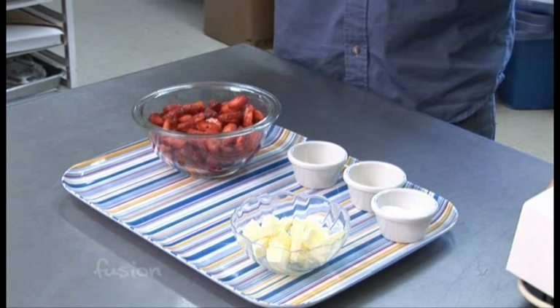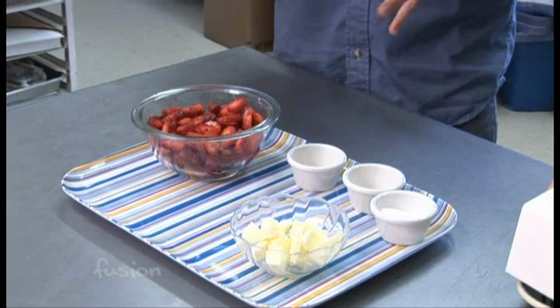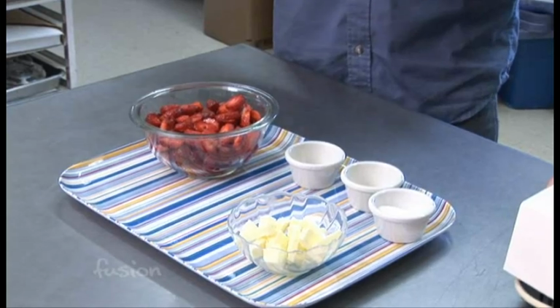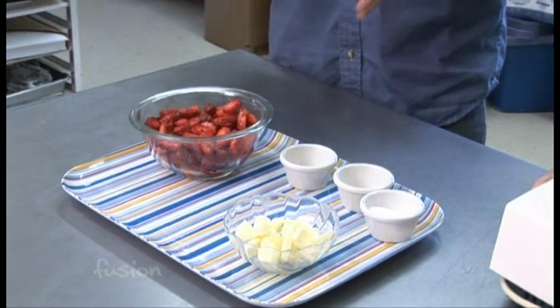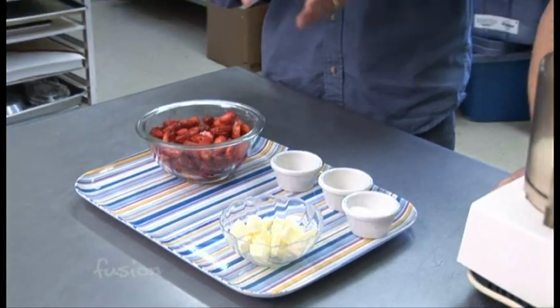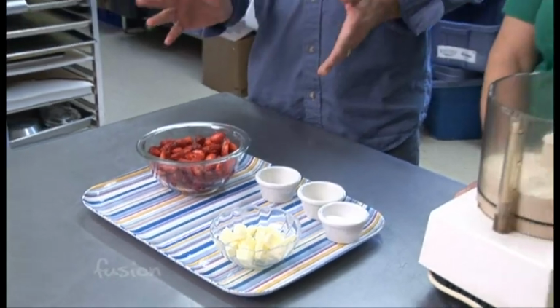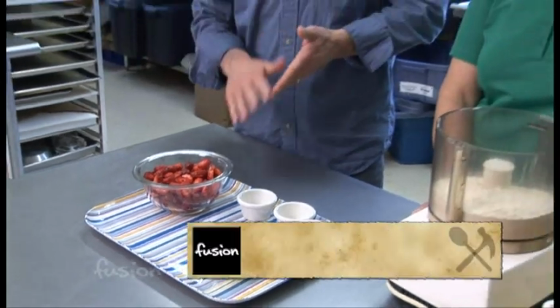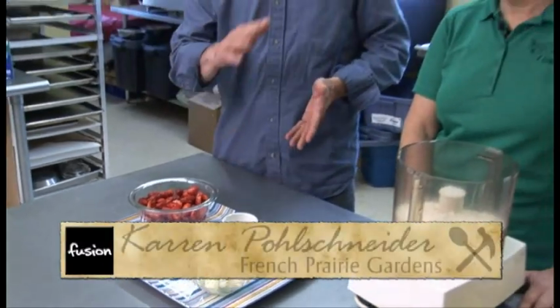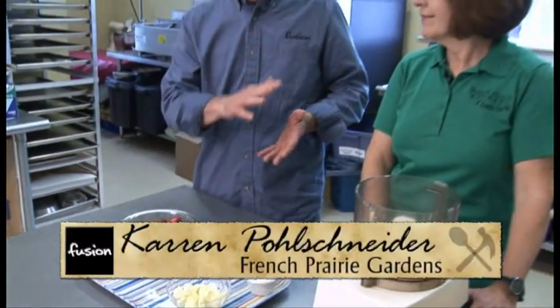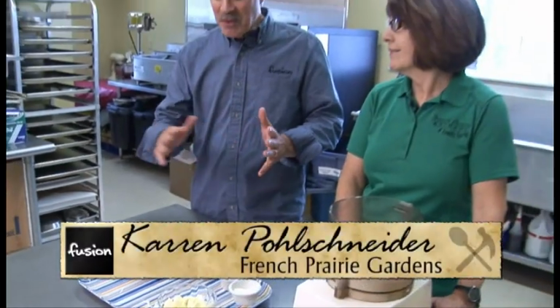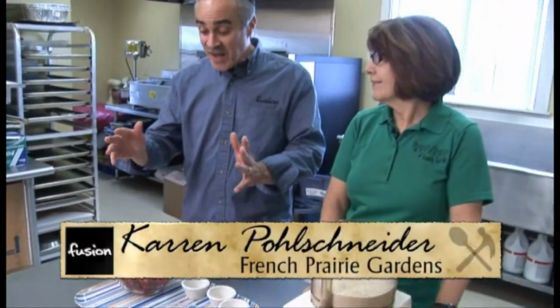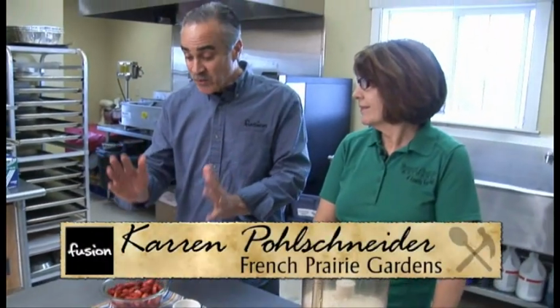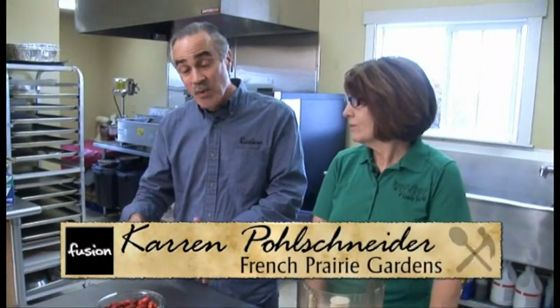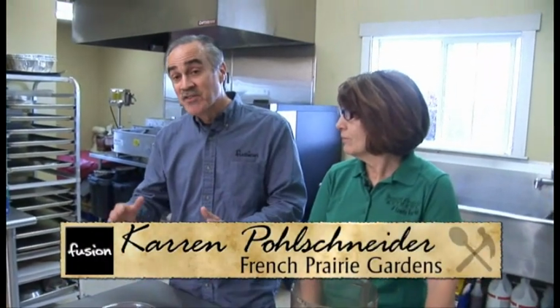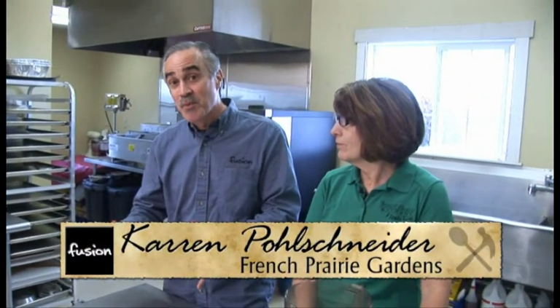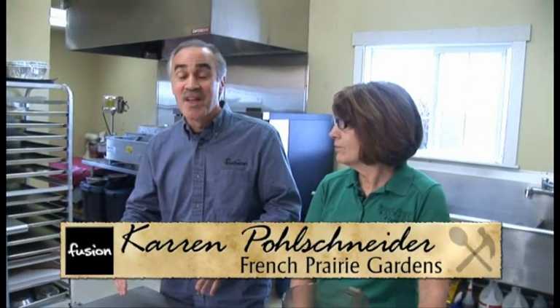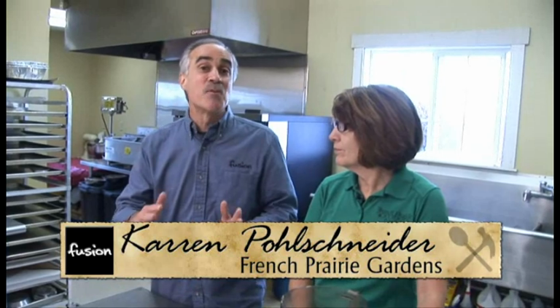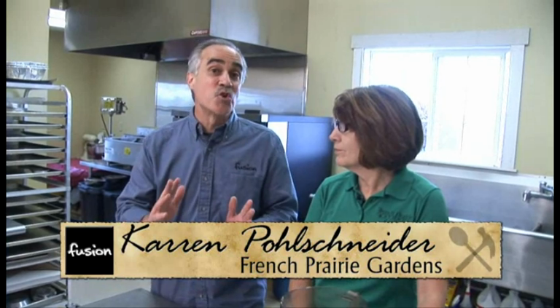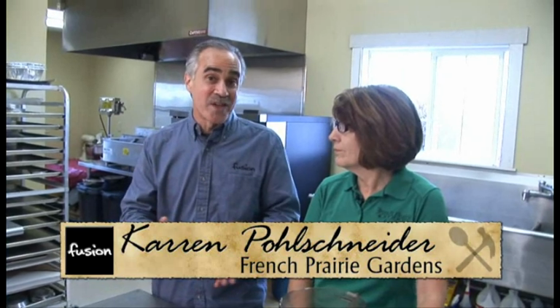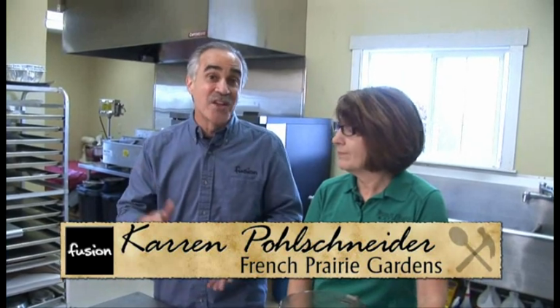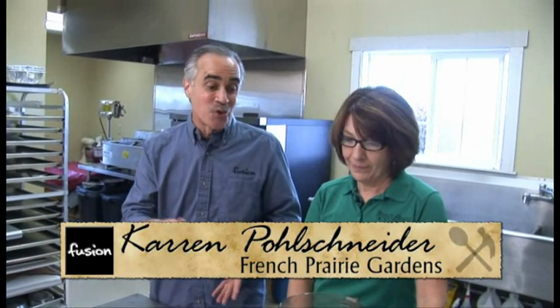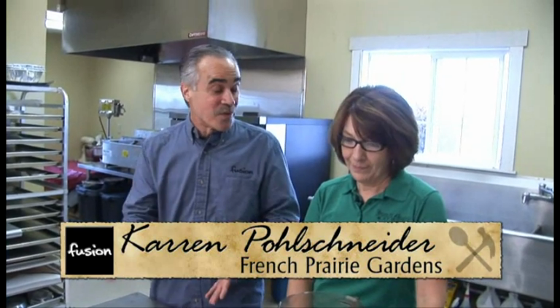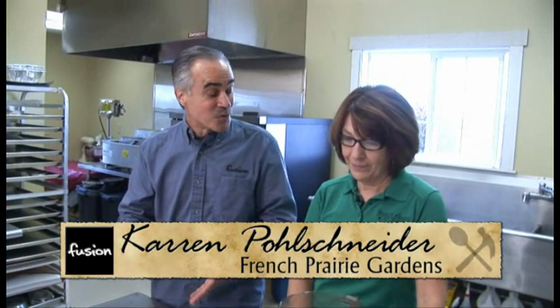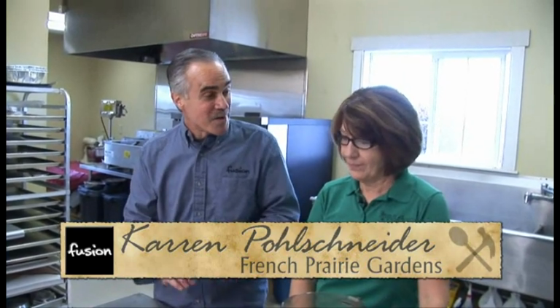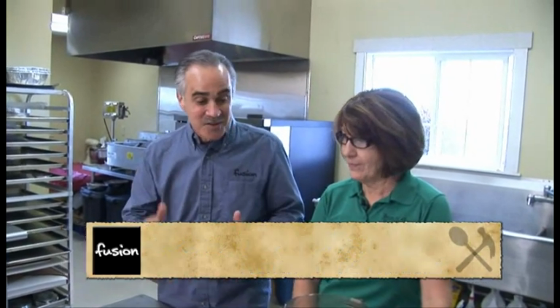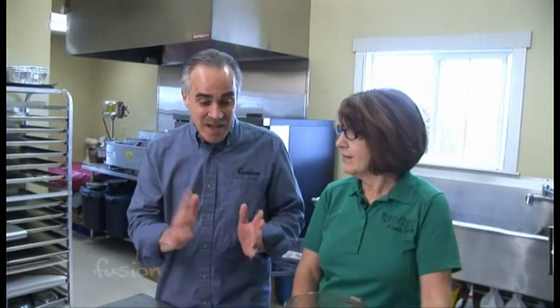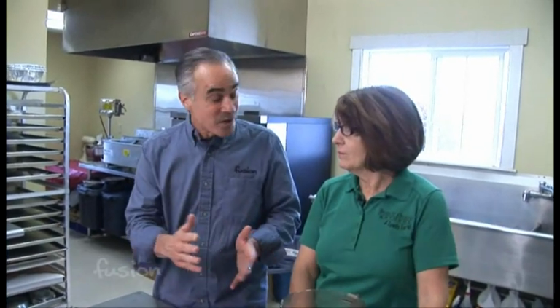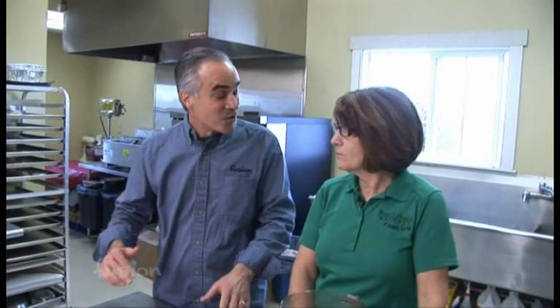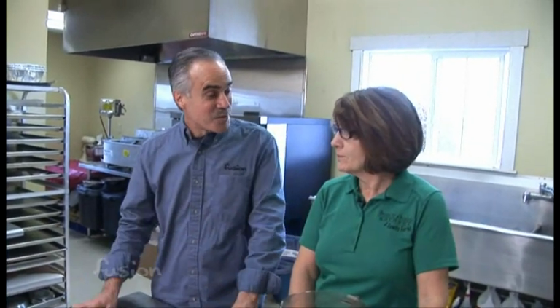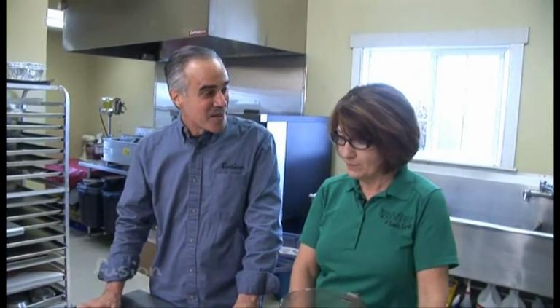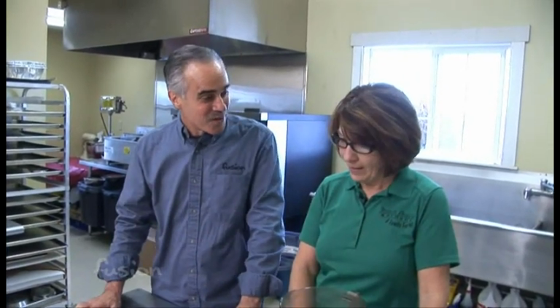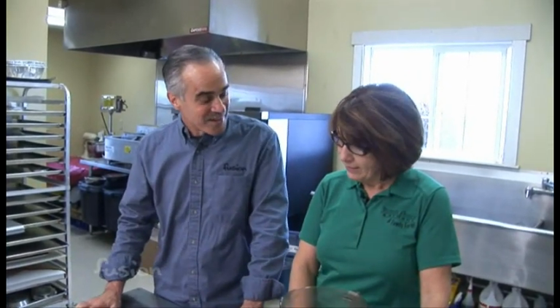Strawberry season is upon us and I'm at French Prairie Gardens with Karen. Besides fresh strawberries and other produce, they even make shortcake to go with these strawberries, and you're going to show us how to make that shortcake.